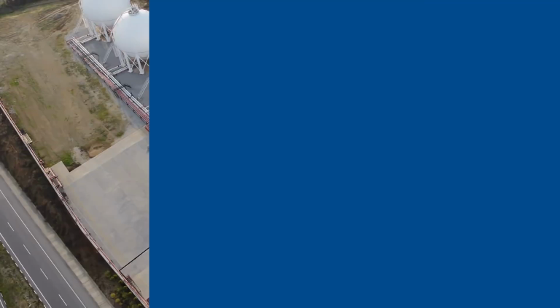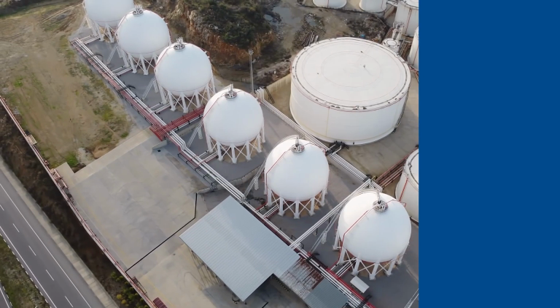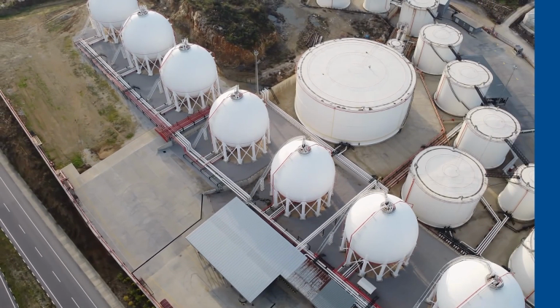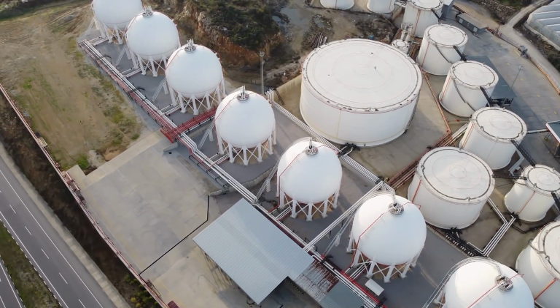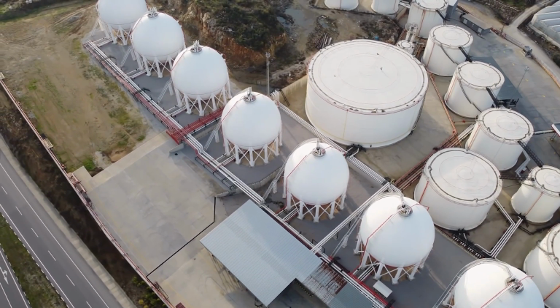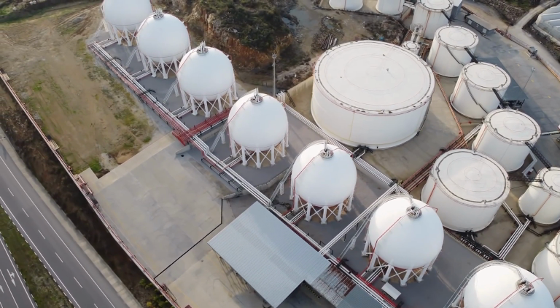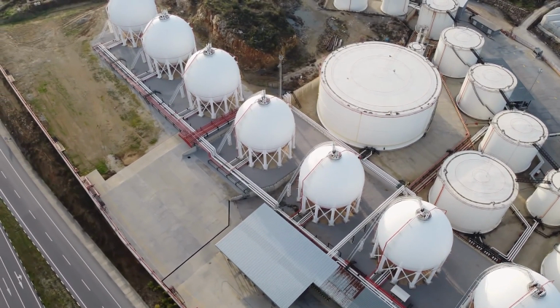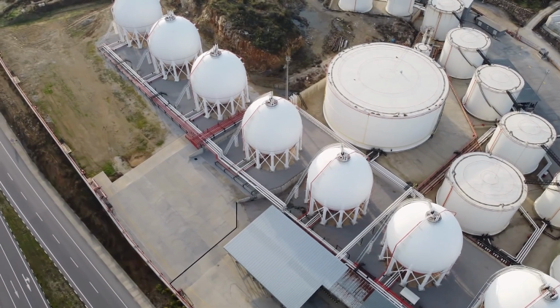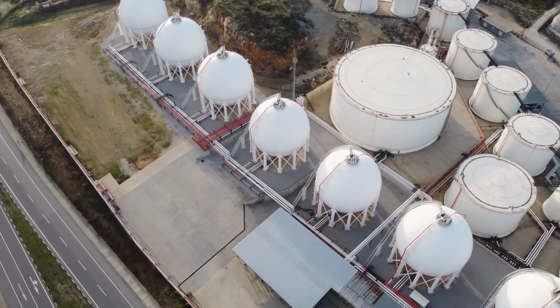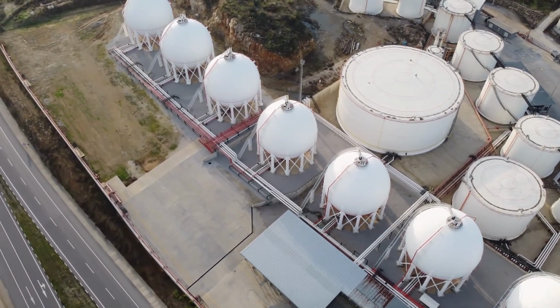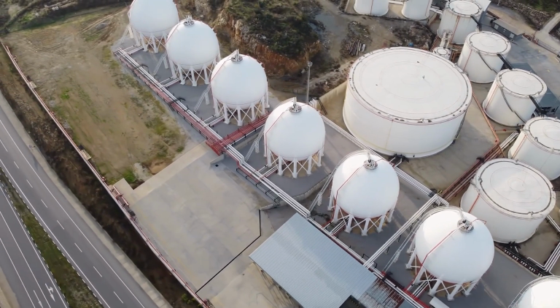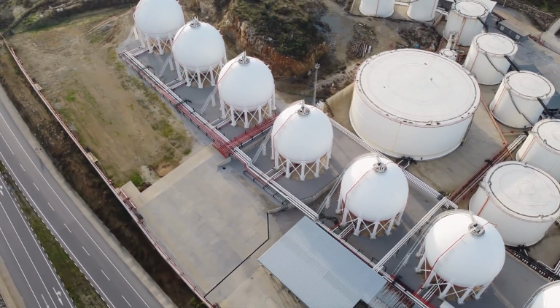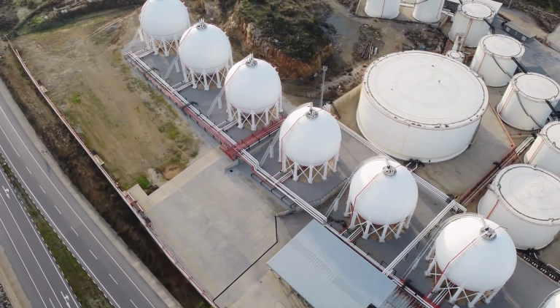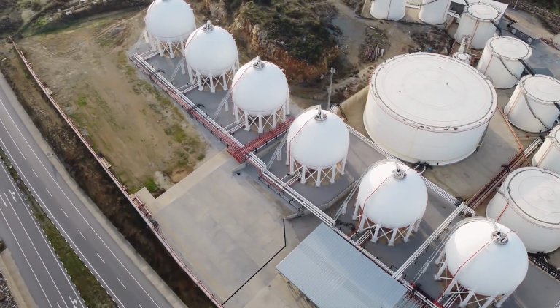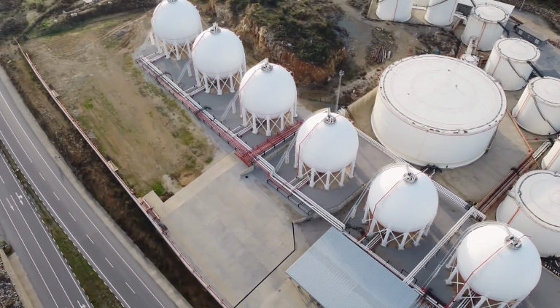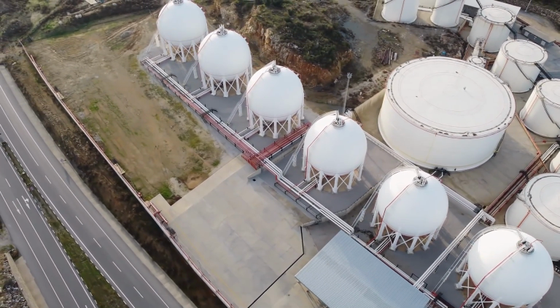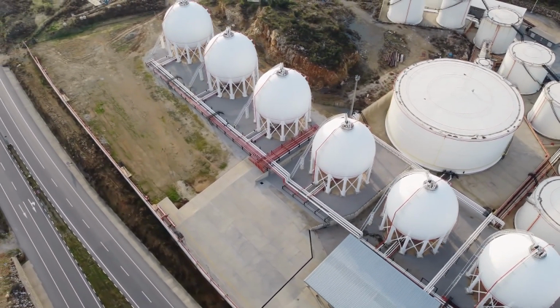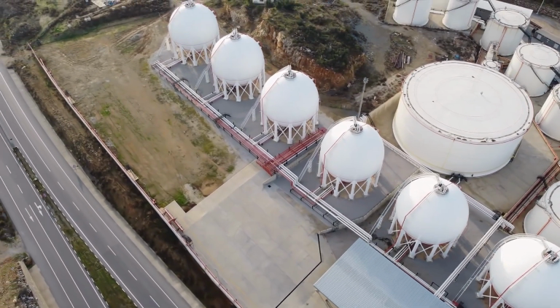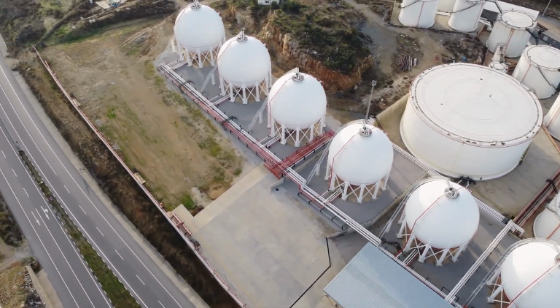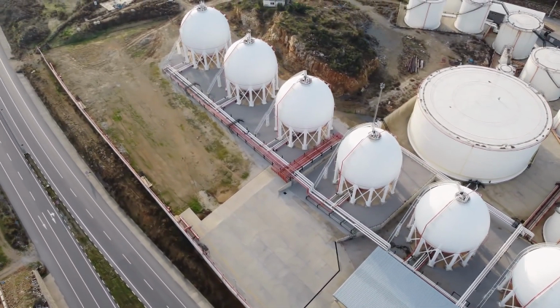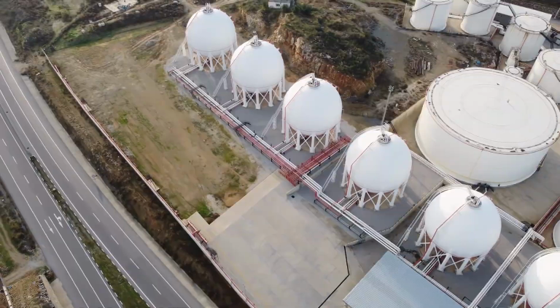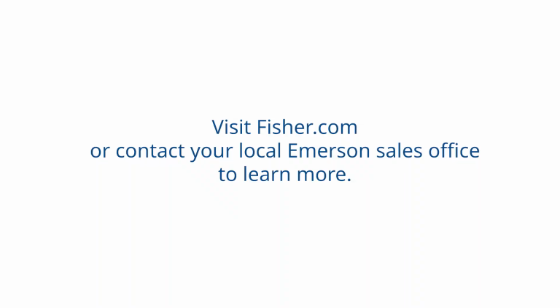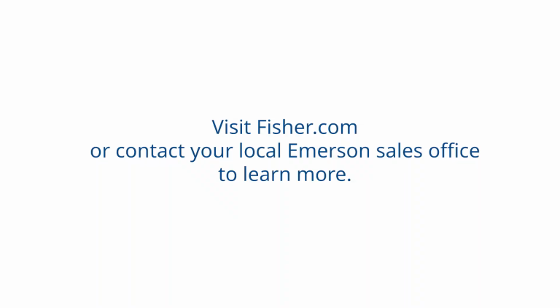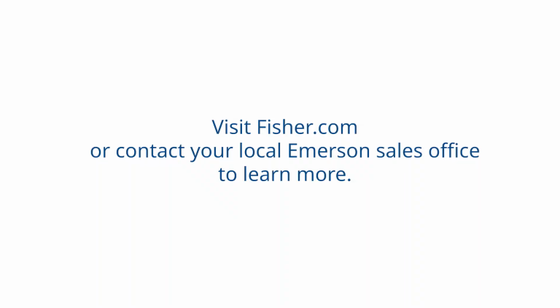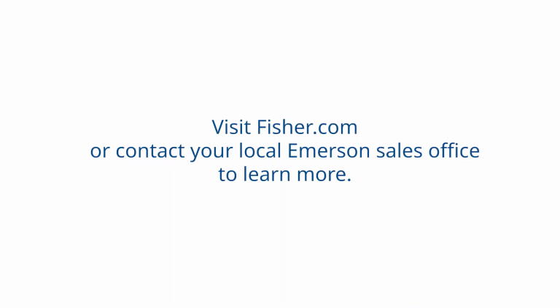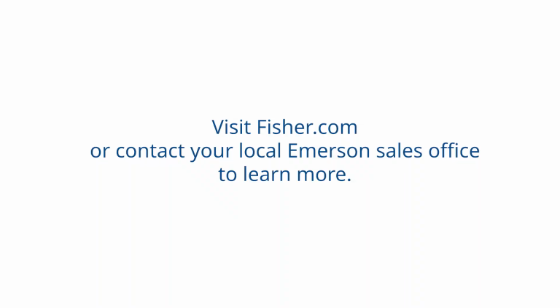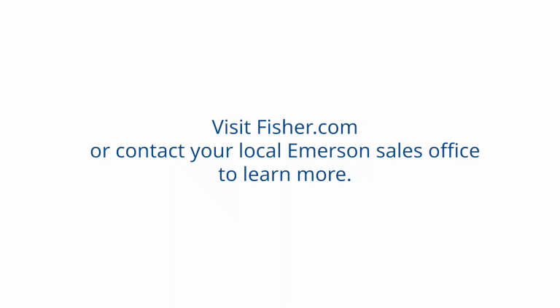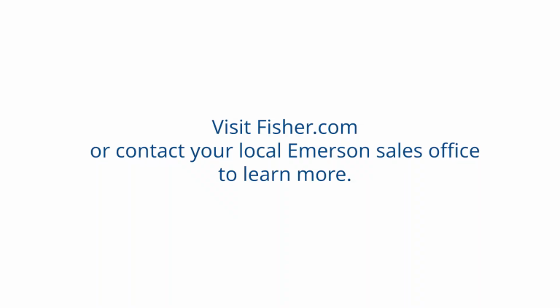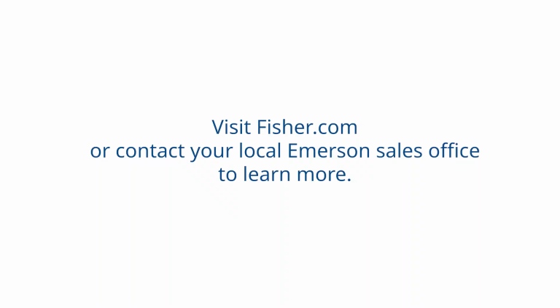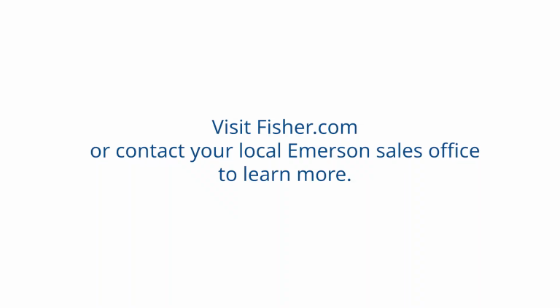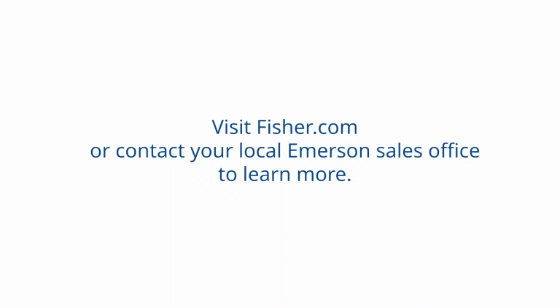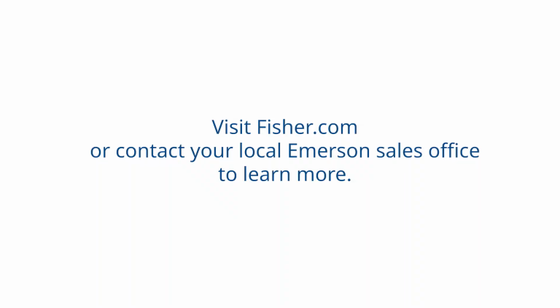Contribute to a sustainable future by using Emerson's expertise to comply with standards and achieve maximum plant efficiency. Visit Fisher.com or contact your local Emerson sales office to learn more.